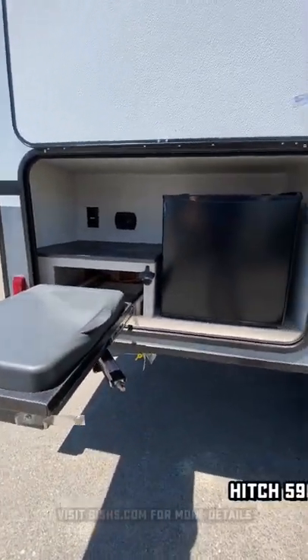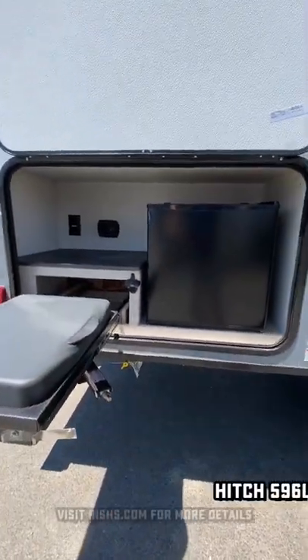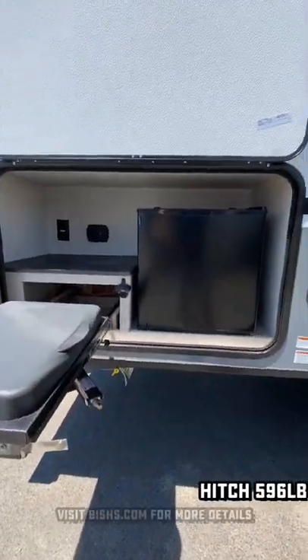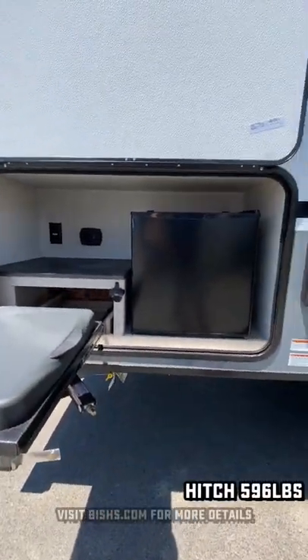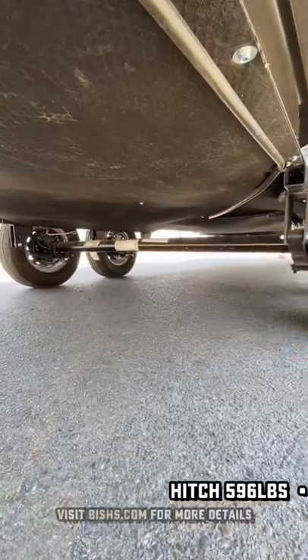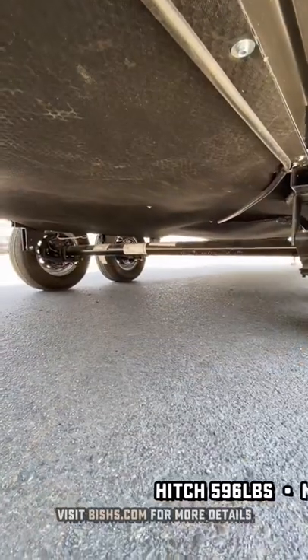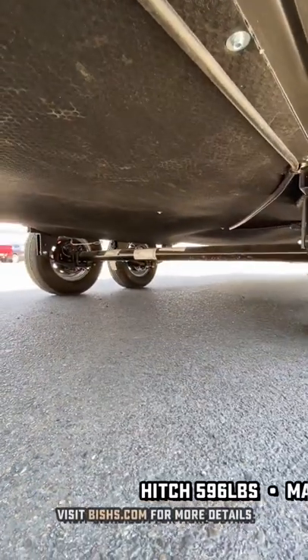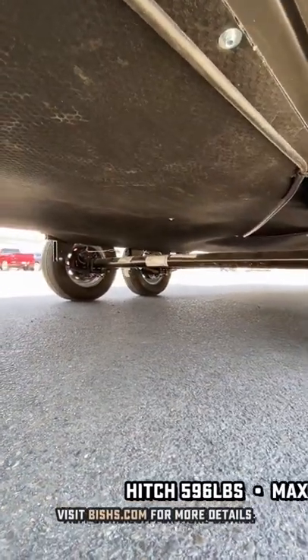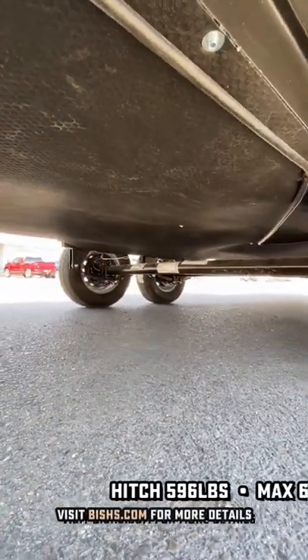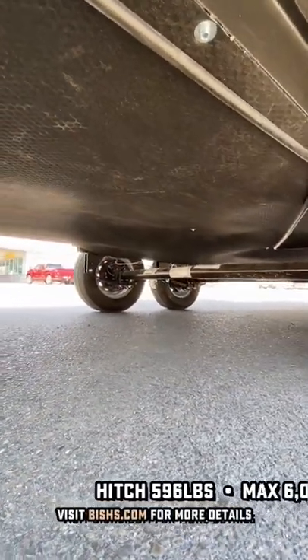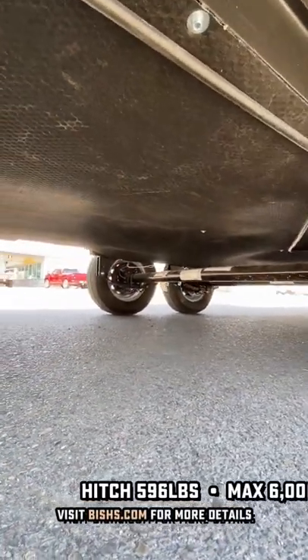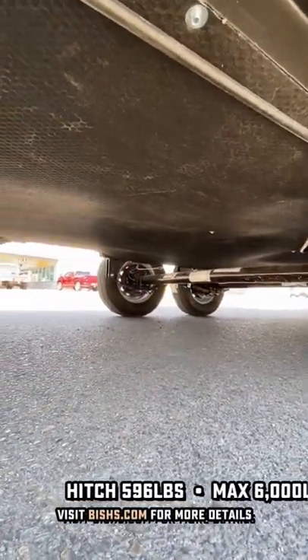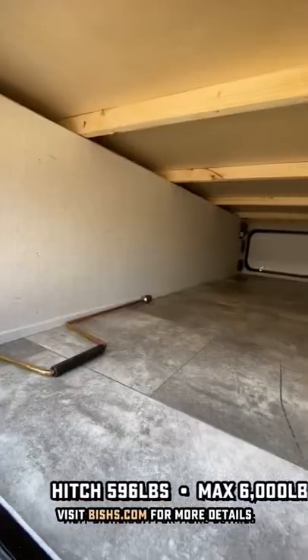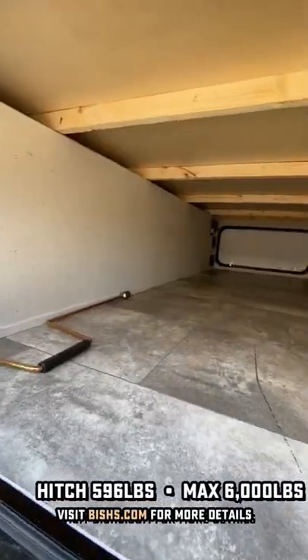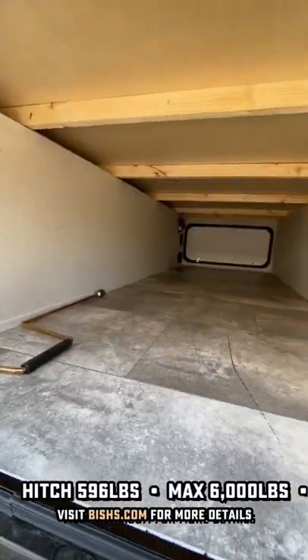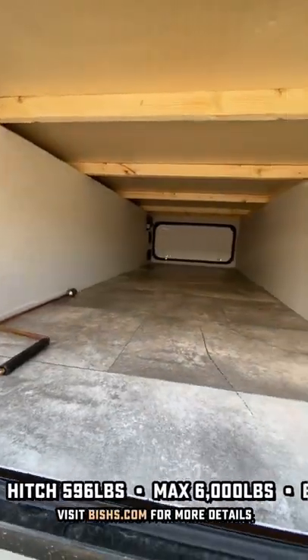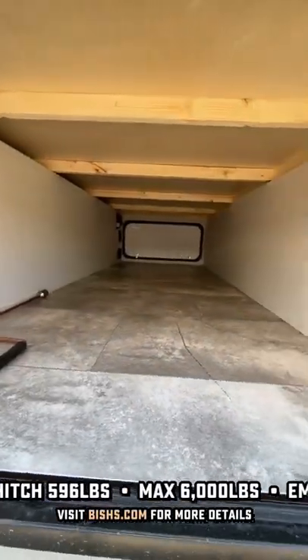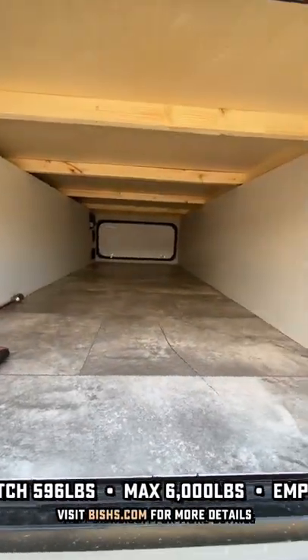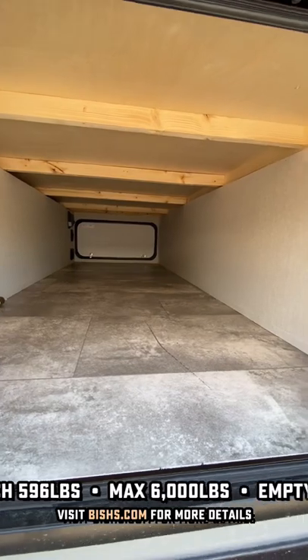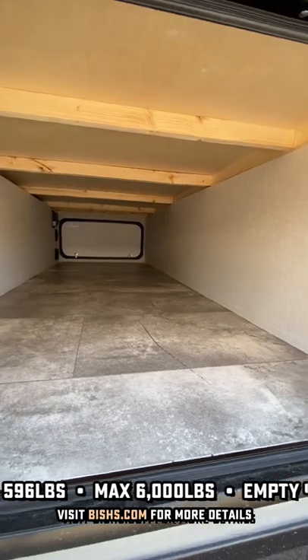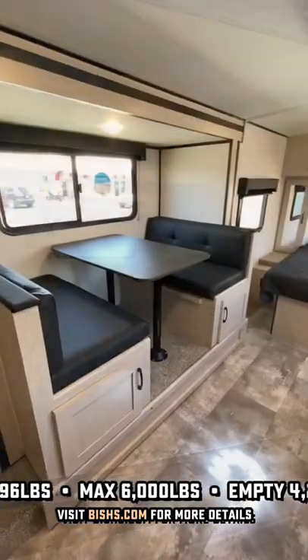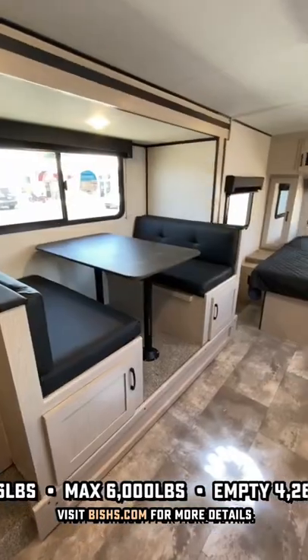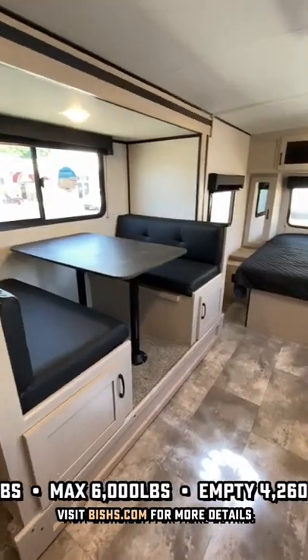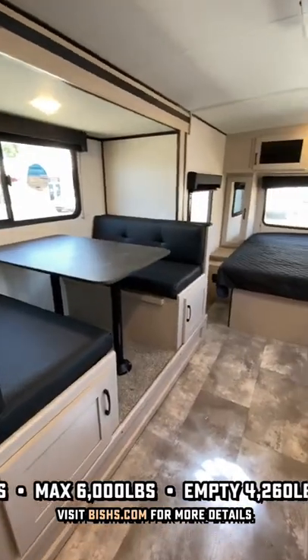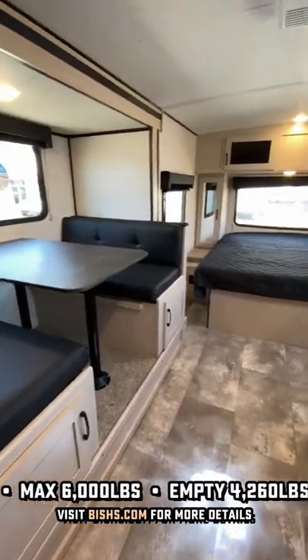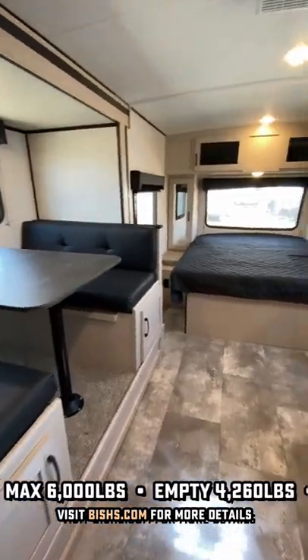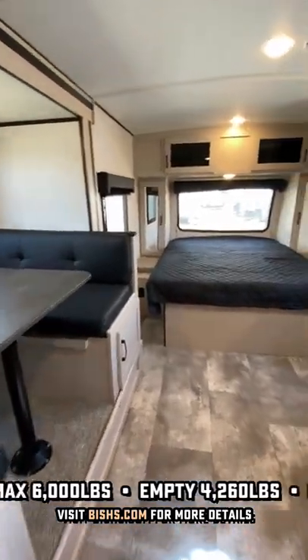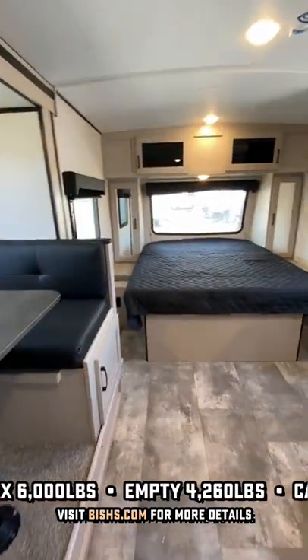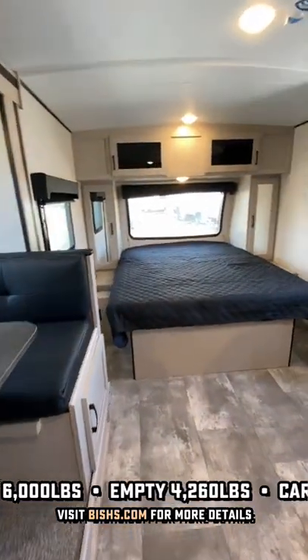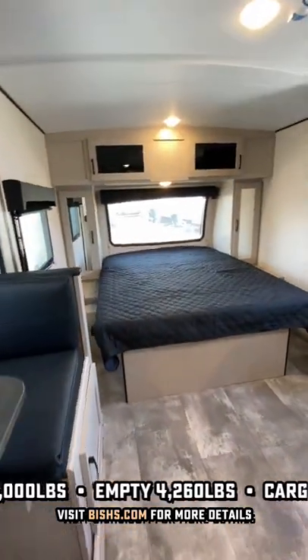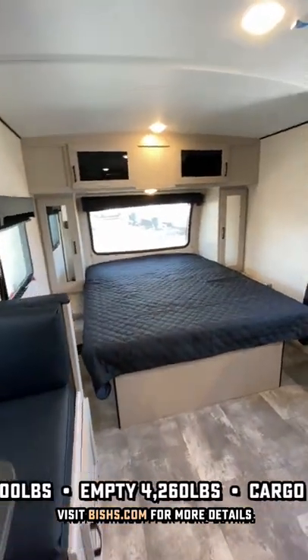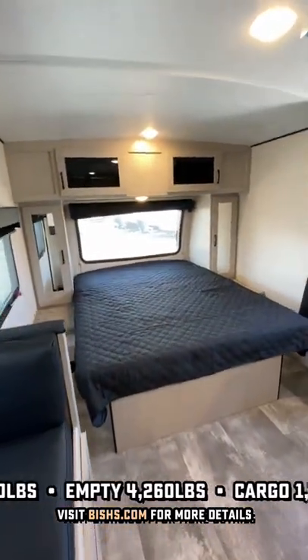It has double axle in the laminated sidewalls. It's an all-aluminum, six-sided aluminum product with a heated belly. It's only seven and a half feet wide, but with the slide-out and the open design and the vaulted ceiling, it doesn't feel small.